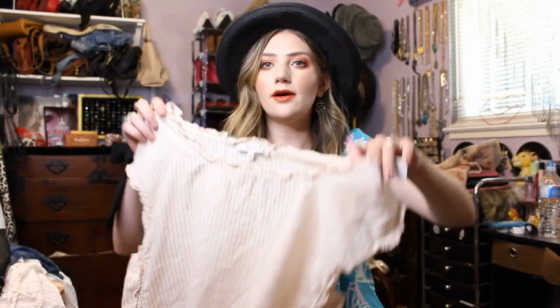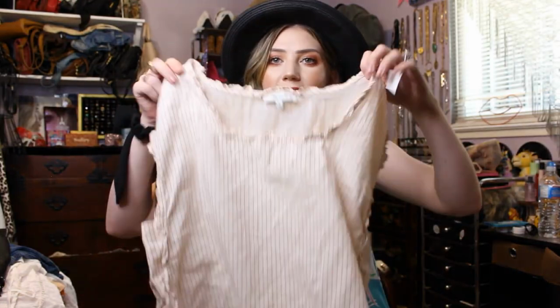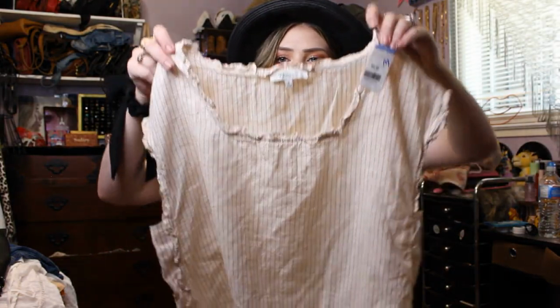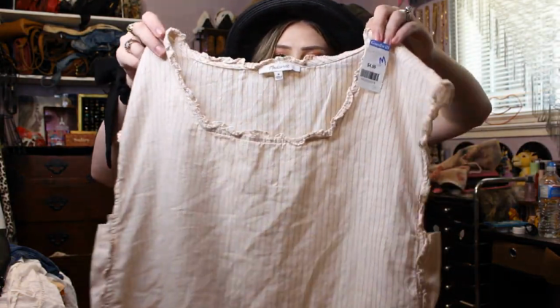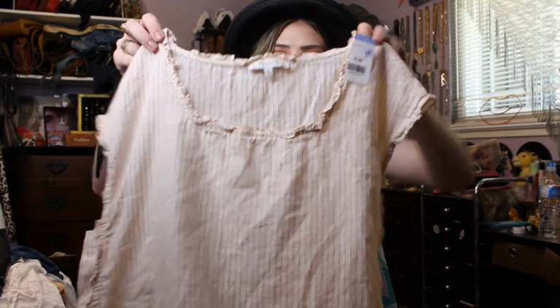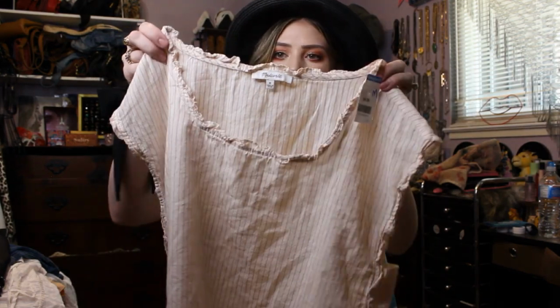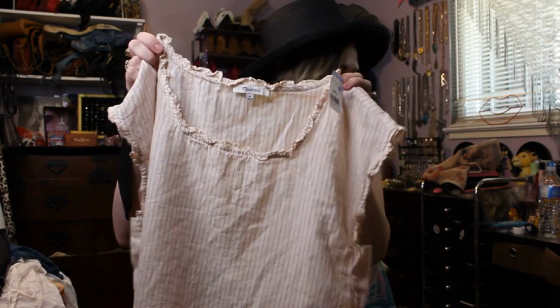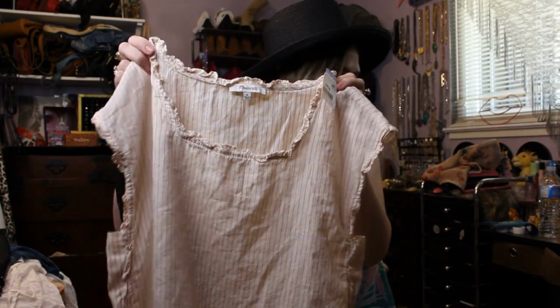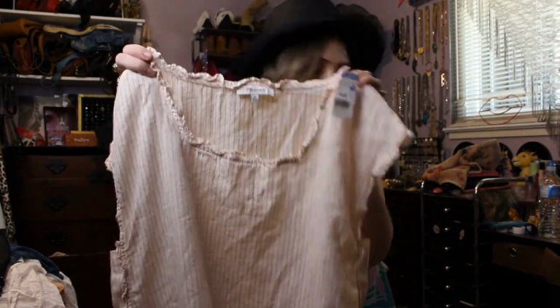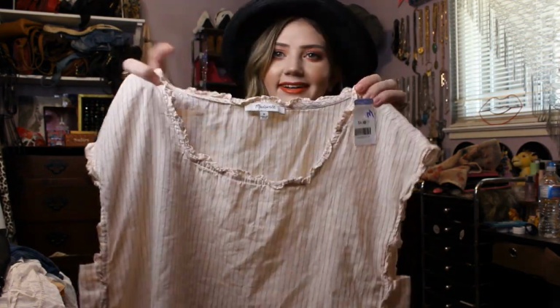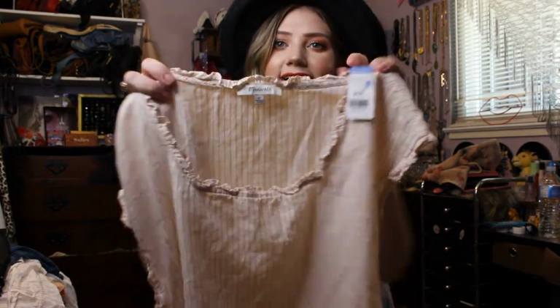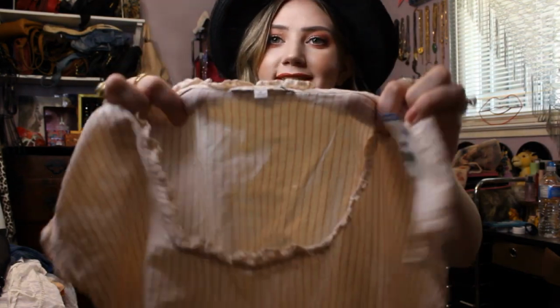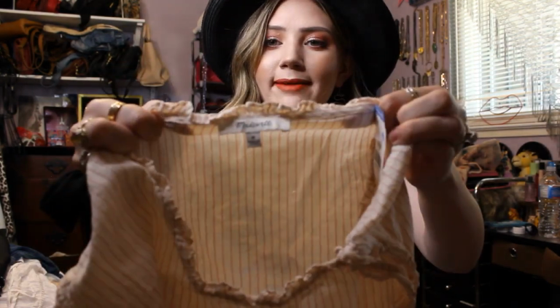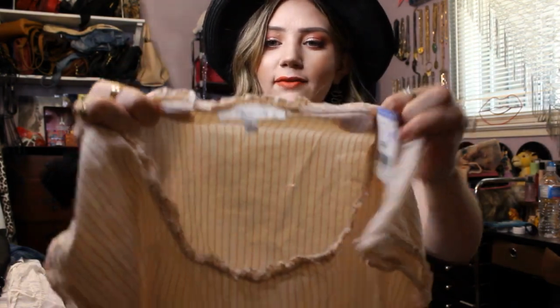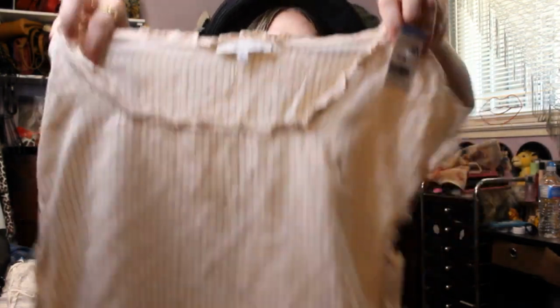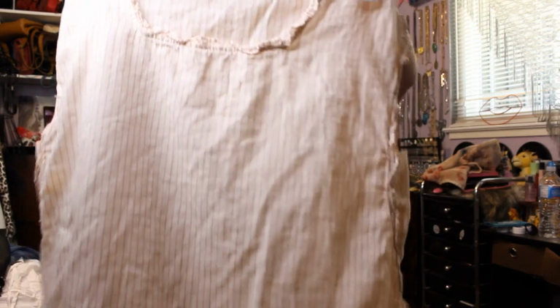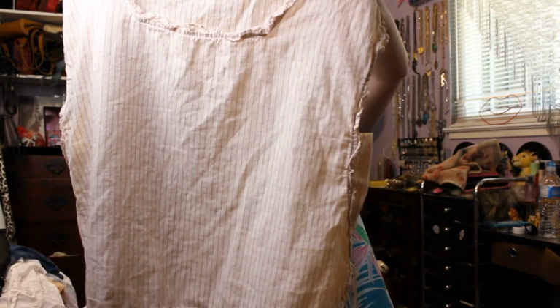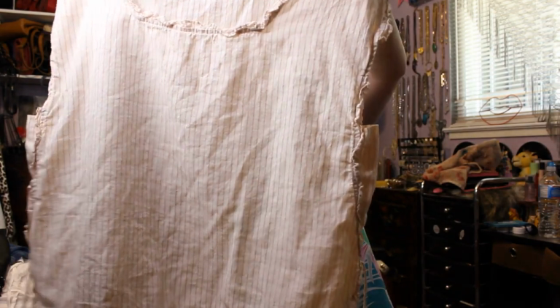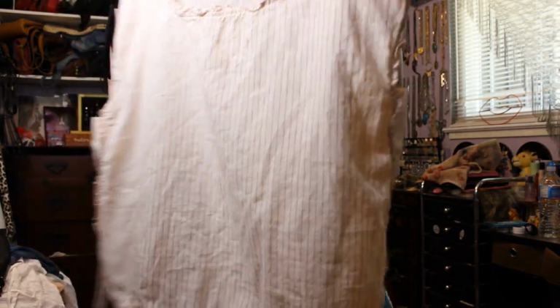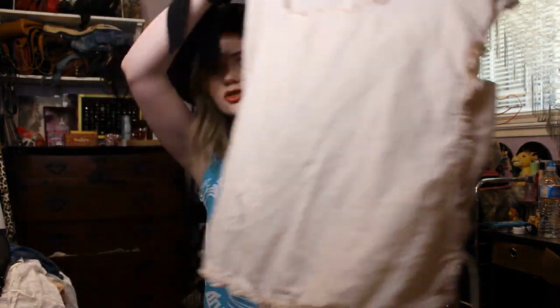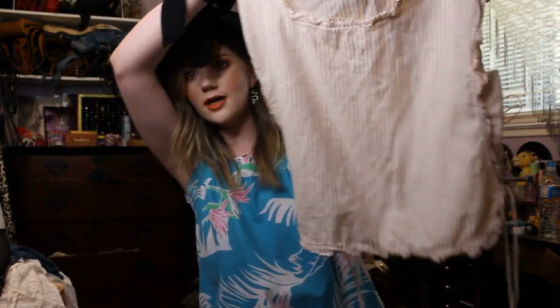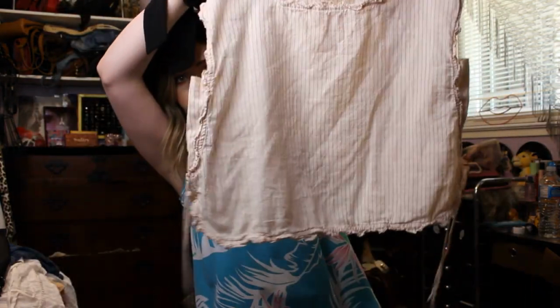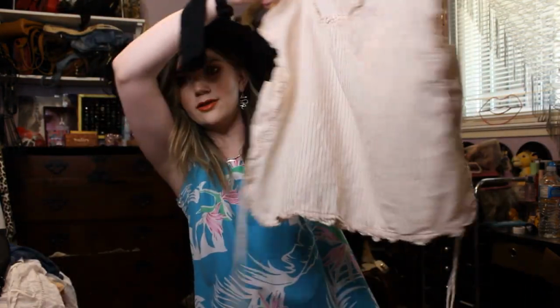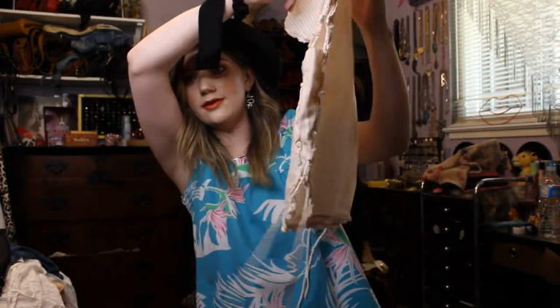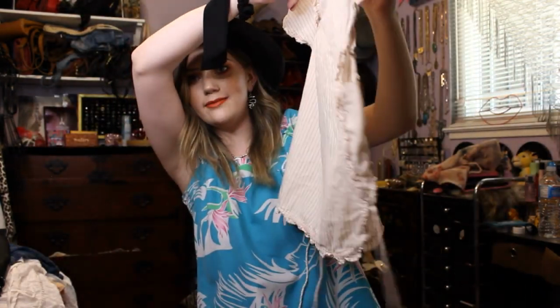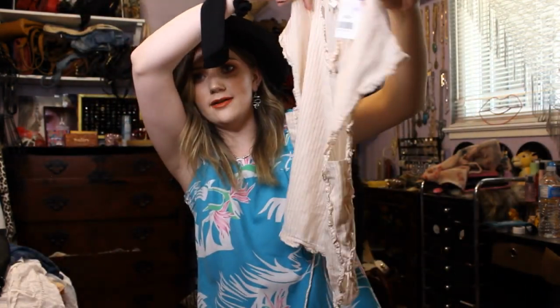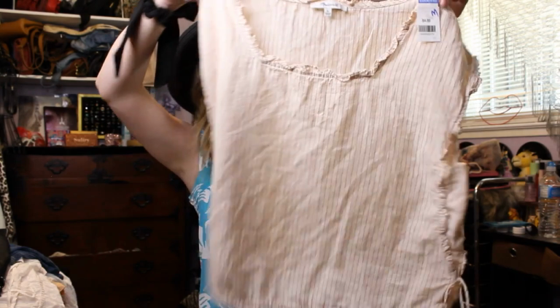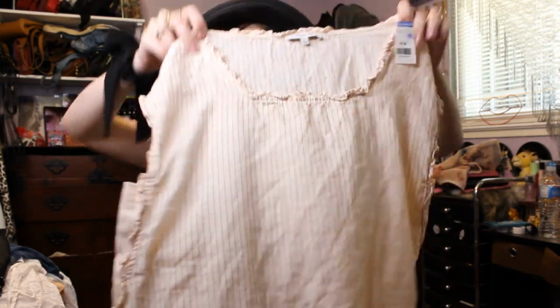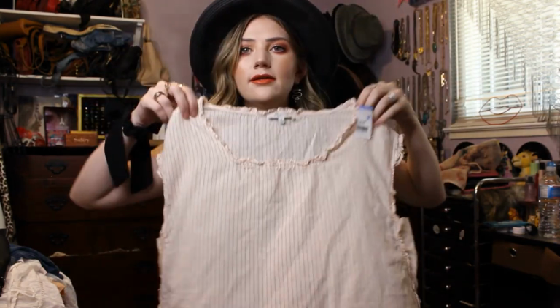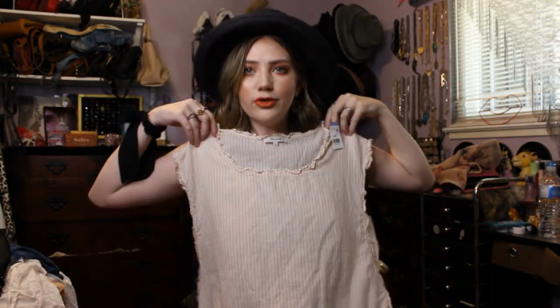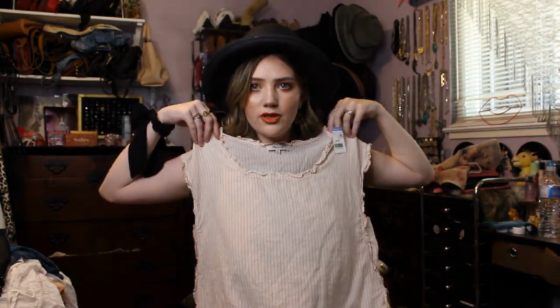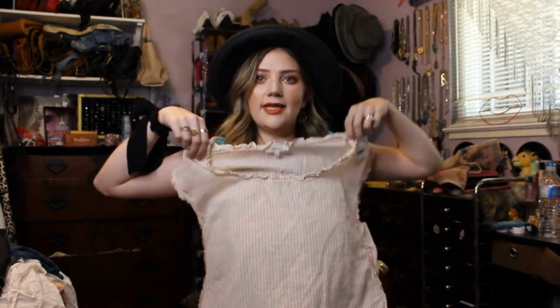So next I found this top. This is by Madewell, and it's this really cute striped top with little lace-up detail on the side. Super cute with jeans.